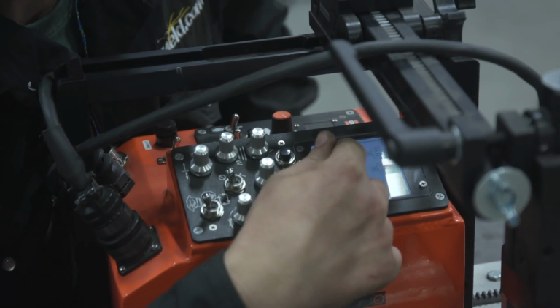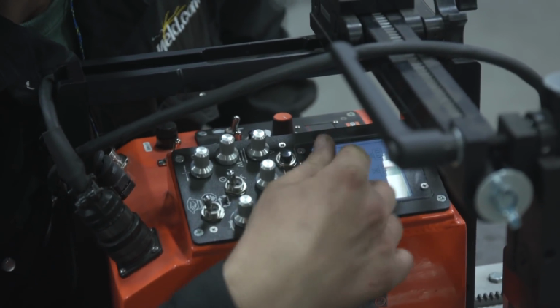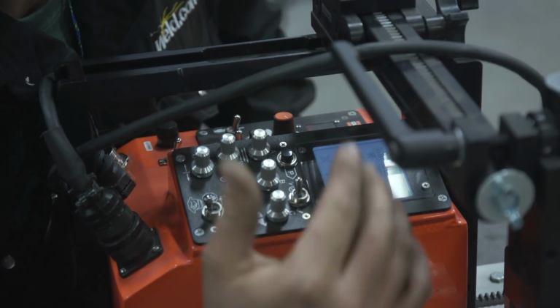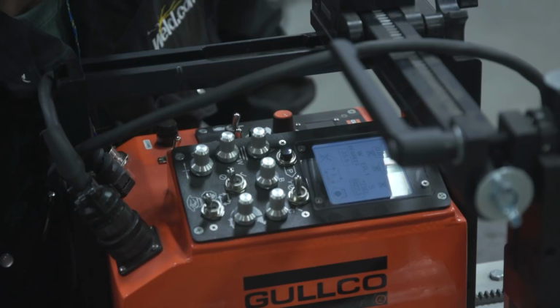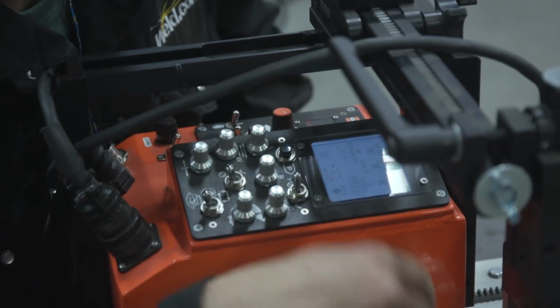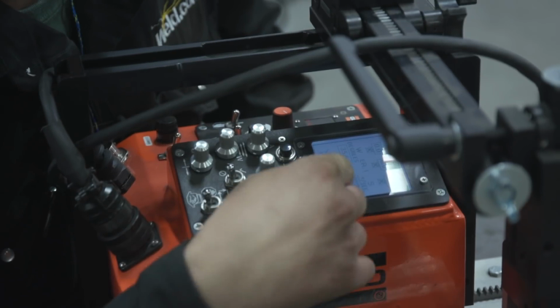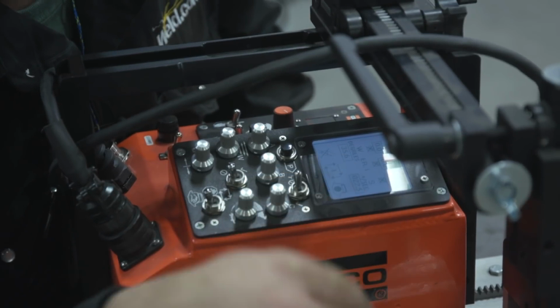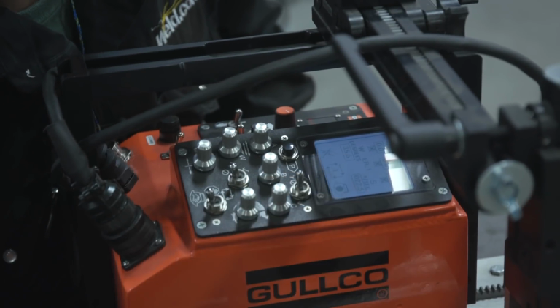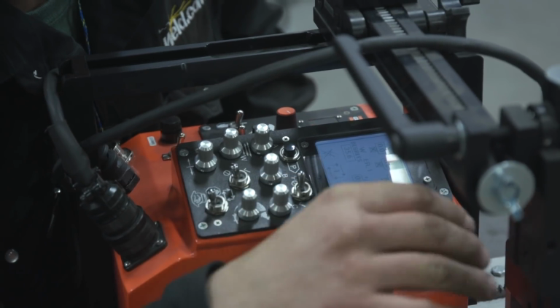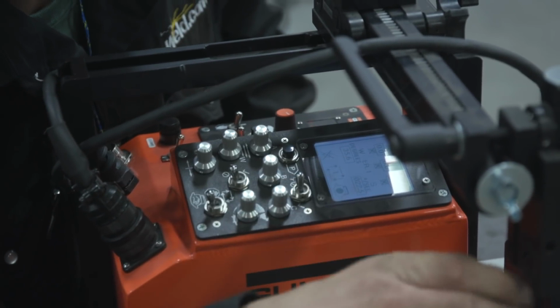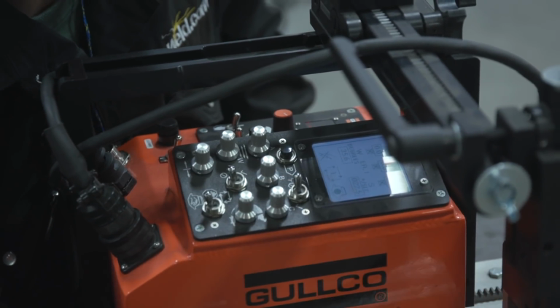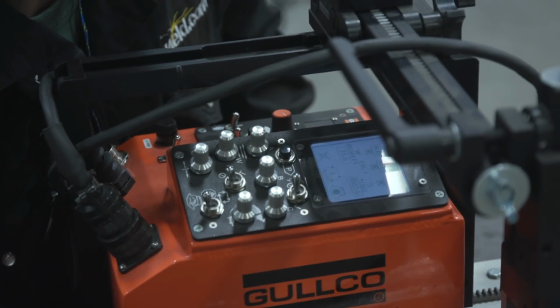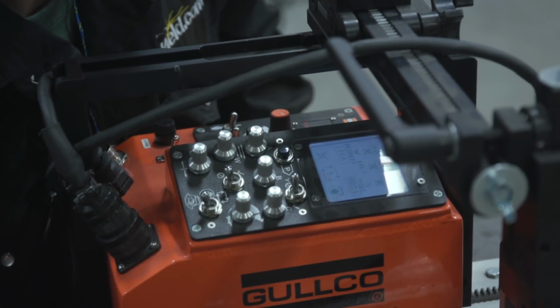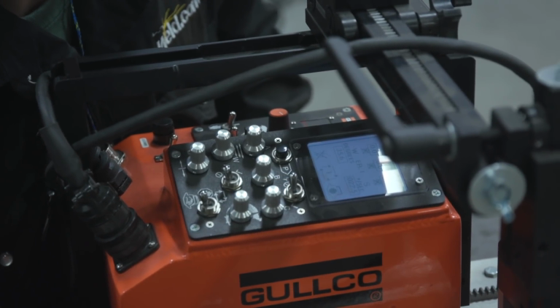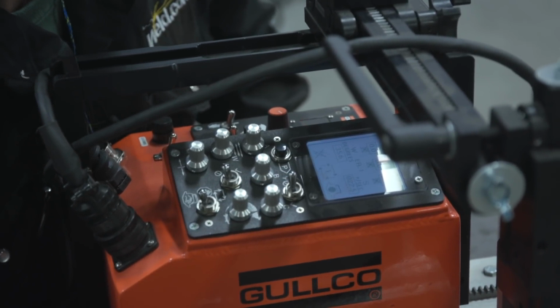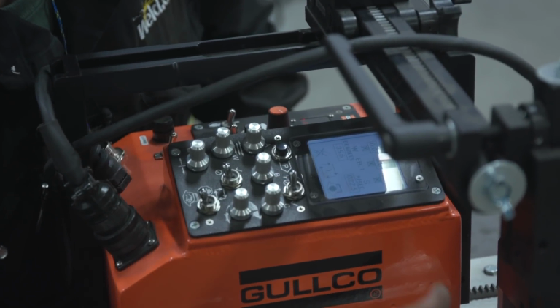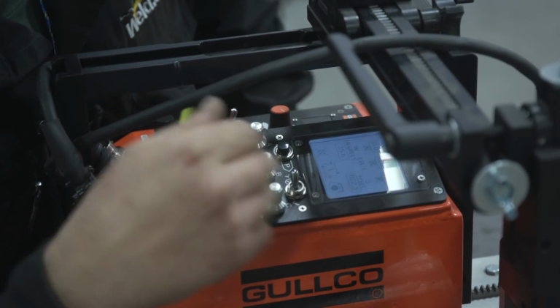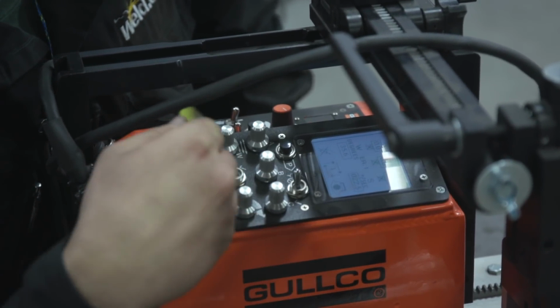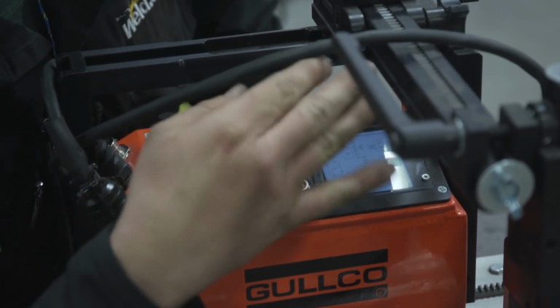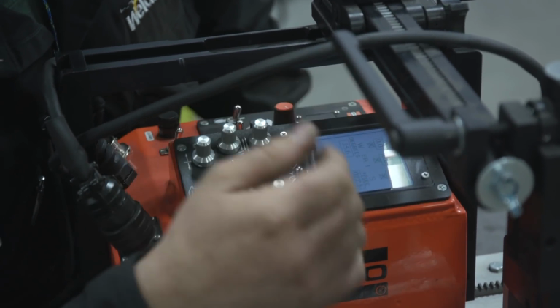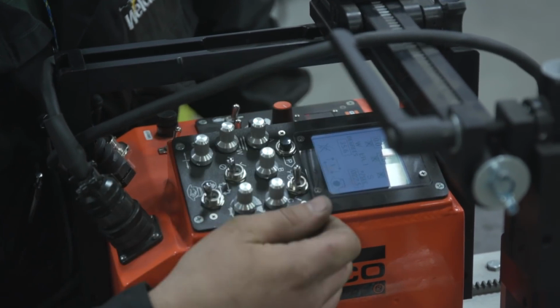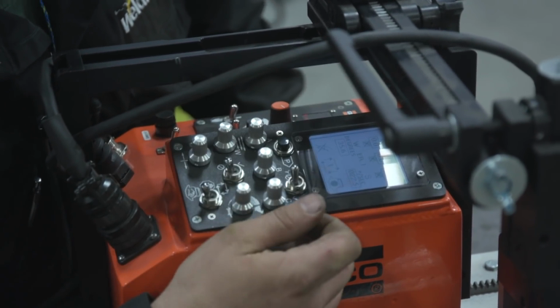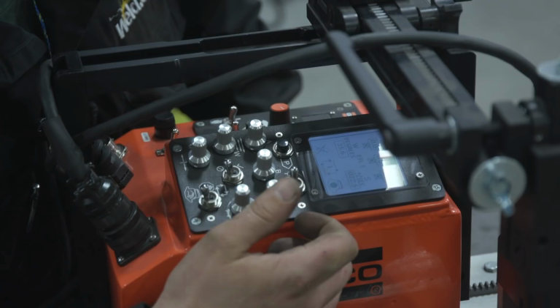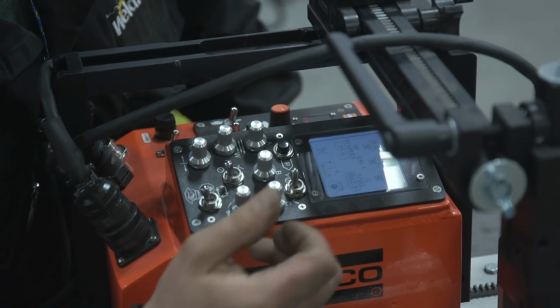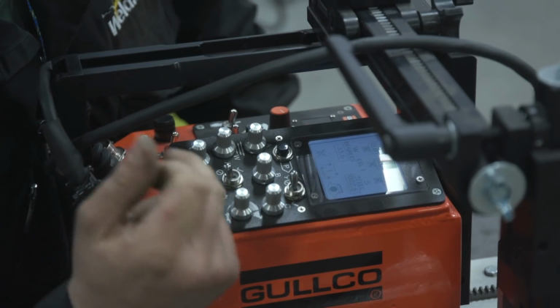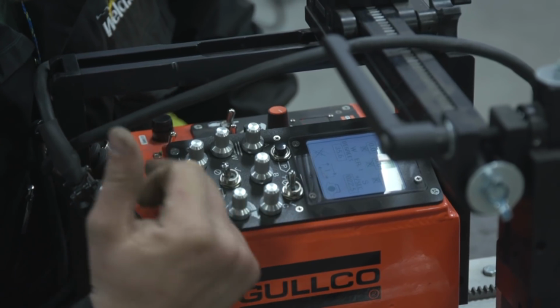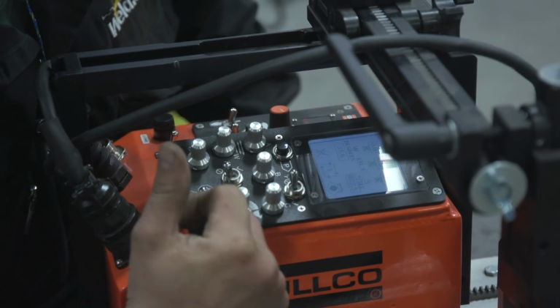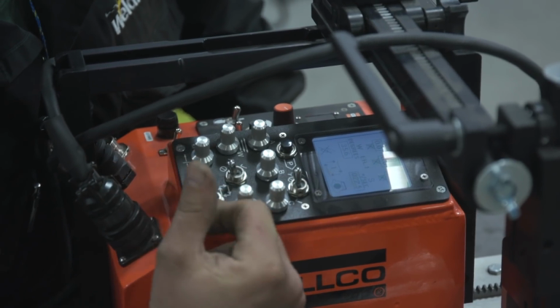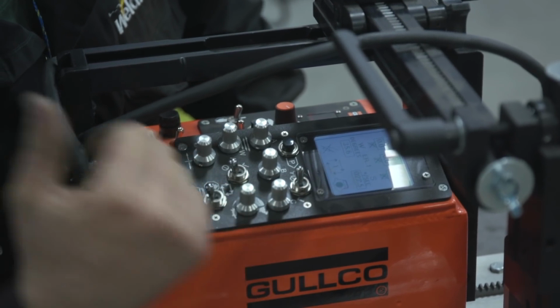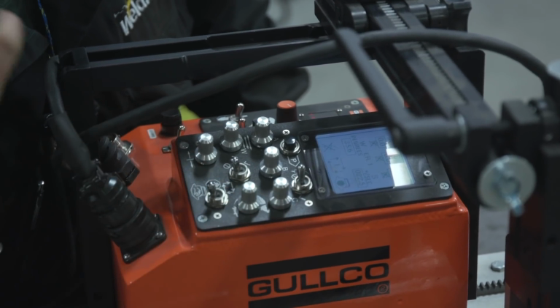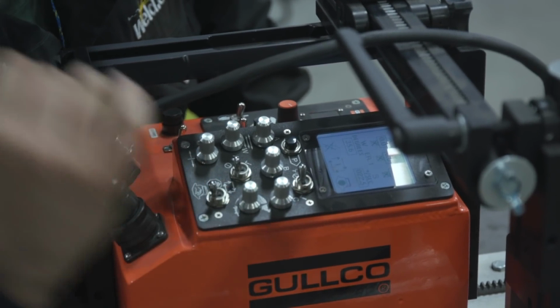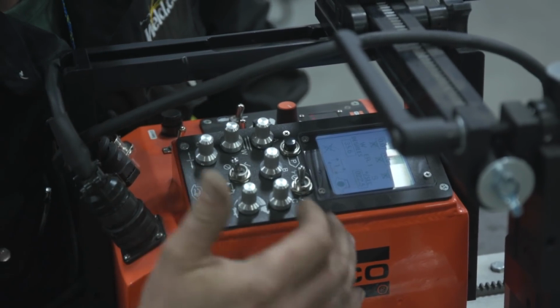I'm not messing with any of the degrees. I'm going to set it up right here. Everything's going to be off. All we've got to do is hit this button and we're going to go.